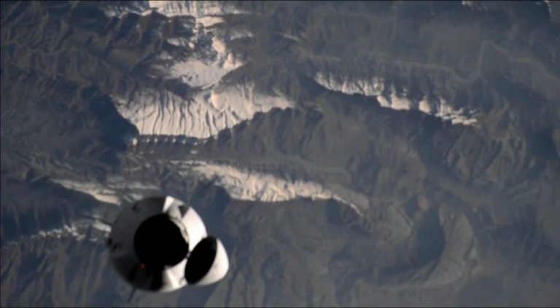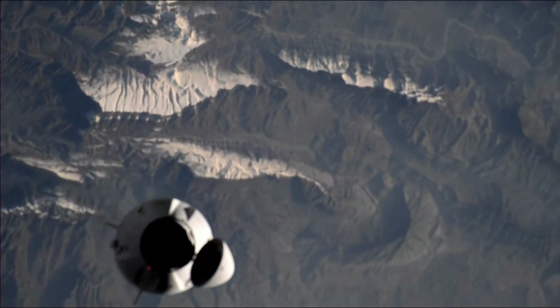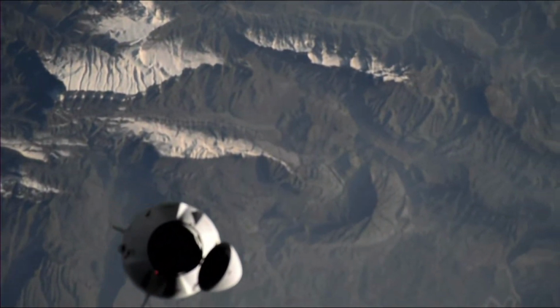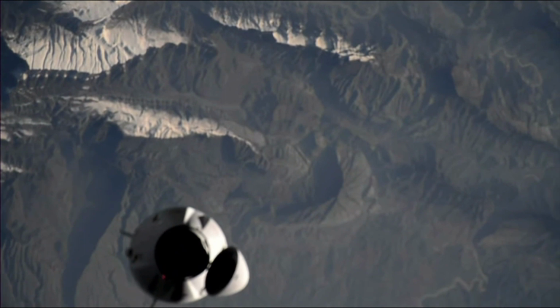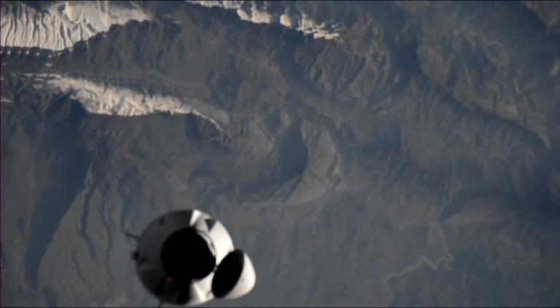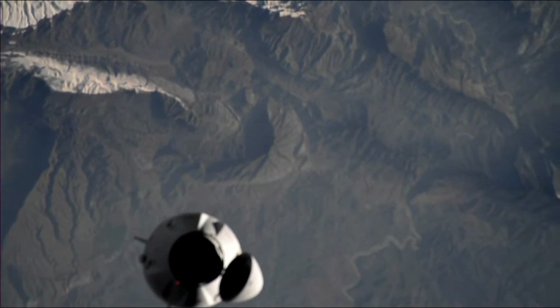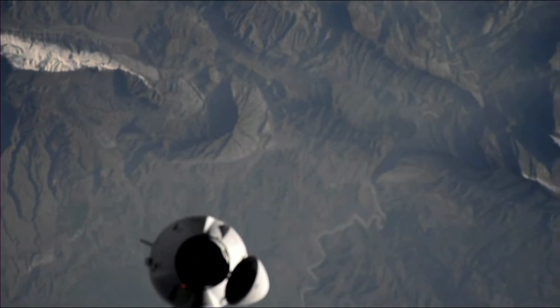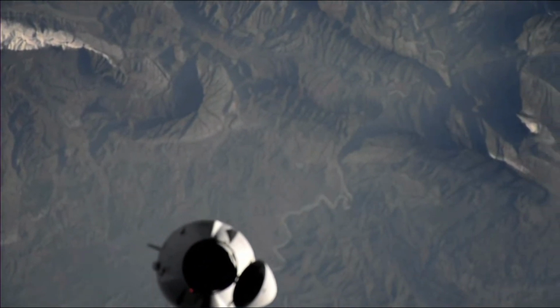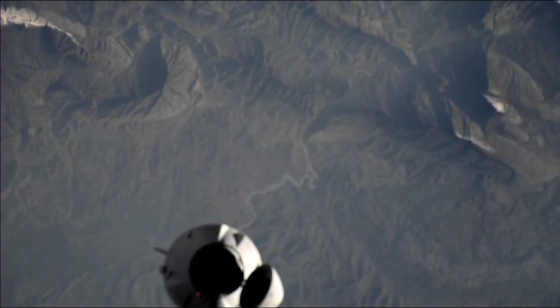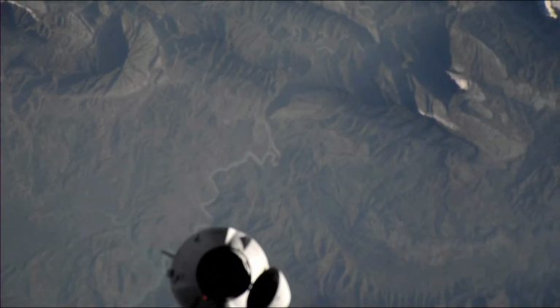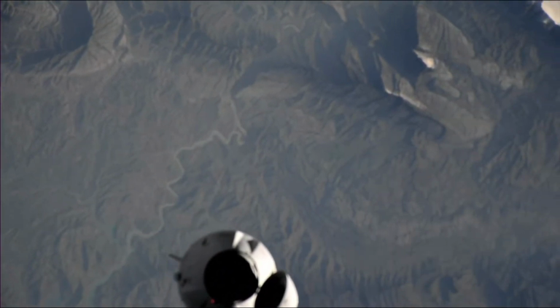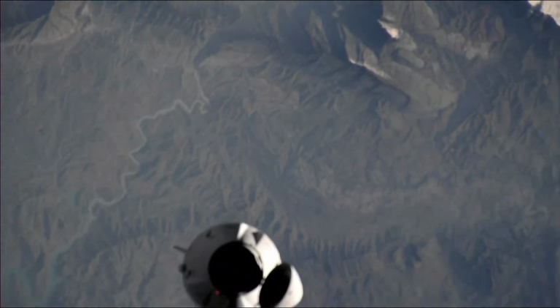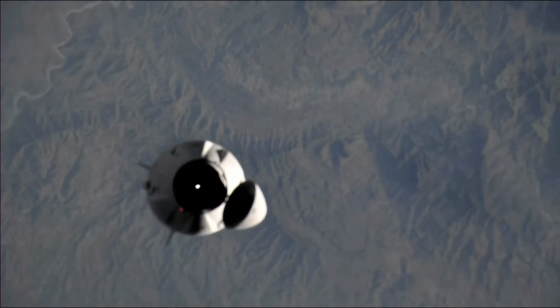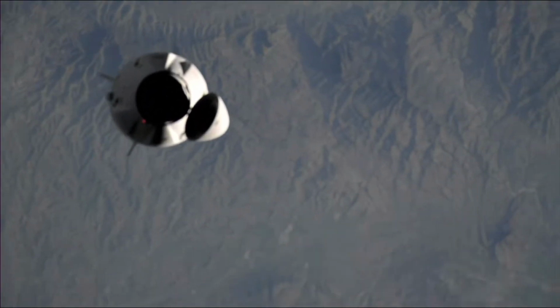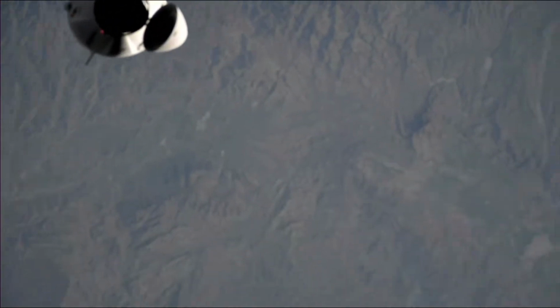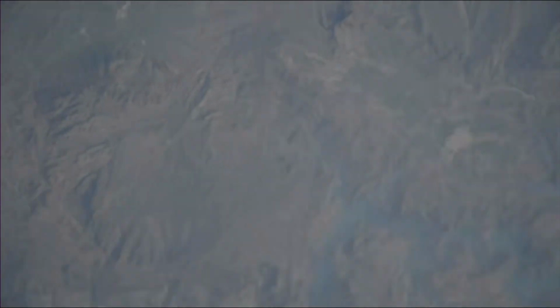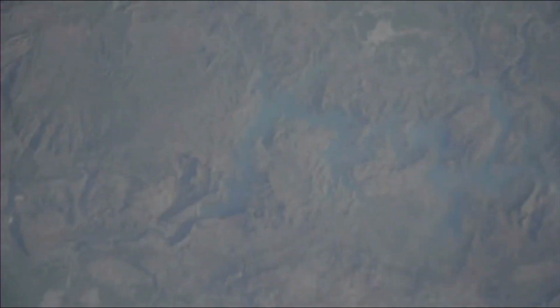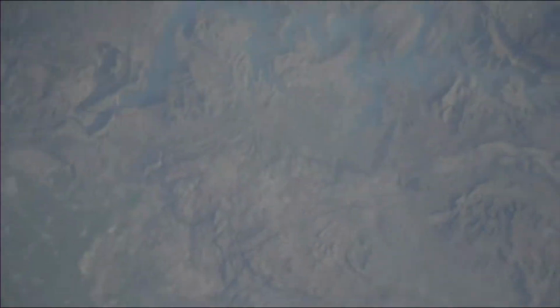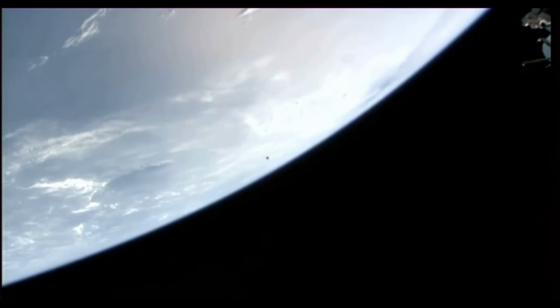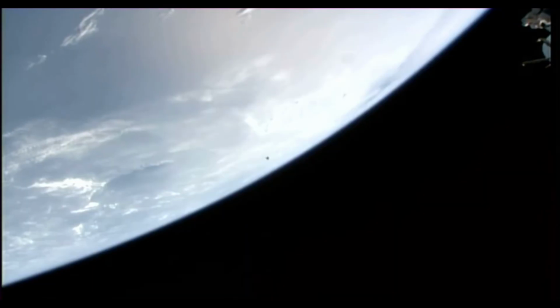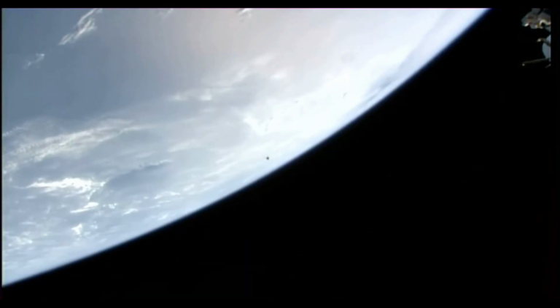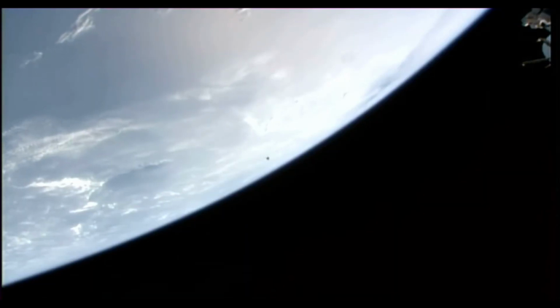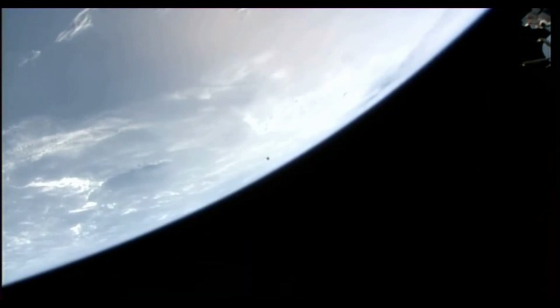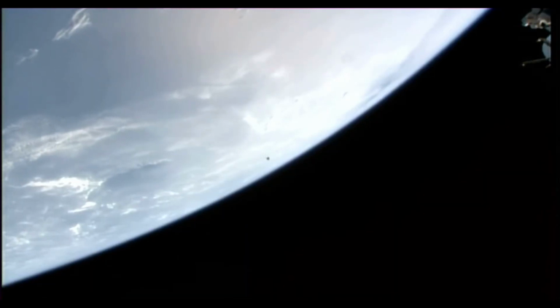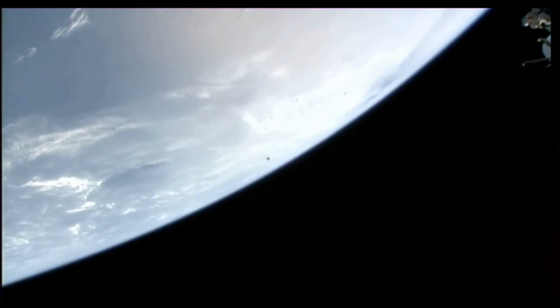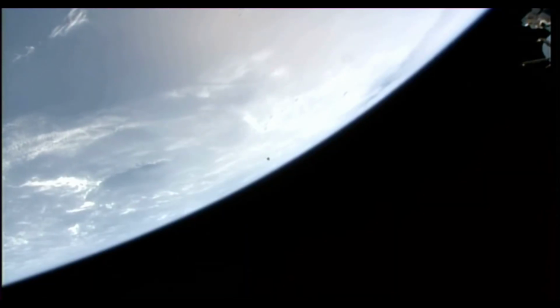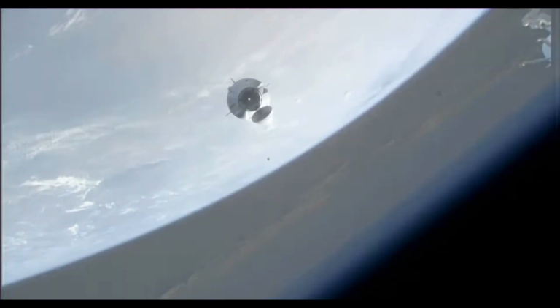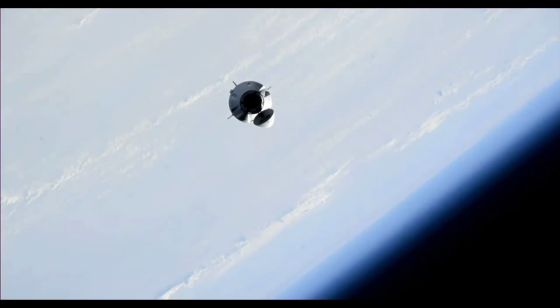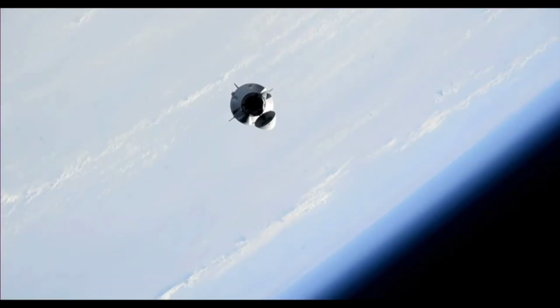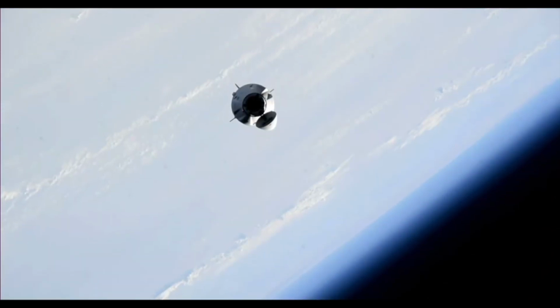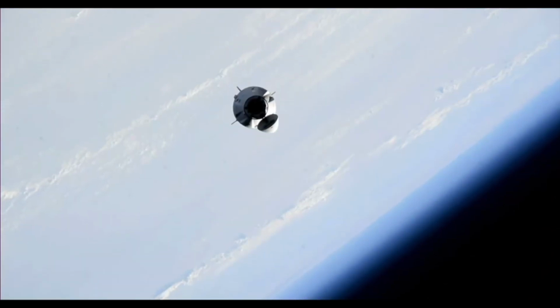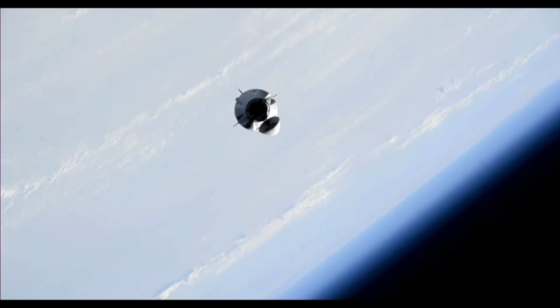That nose cone — you can see with better detail why that top-down view is asymmetrical with that nose cone. On their to-do list for today is welcoming their Crew-6 colleagues aboard the International Space Station.